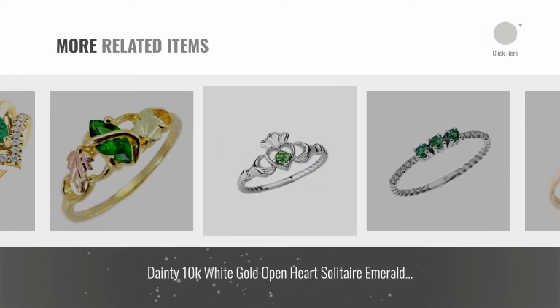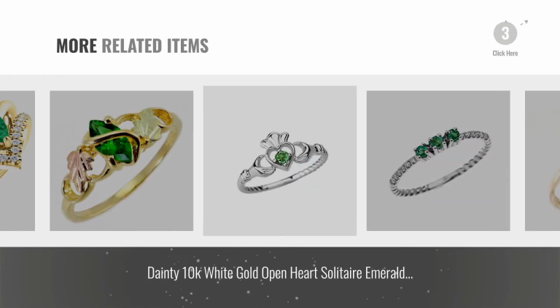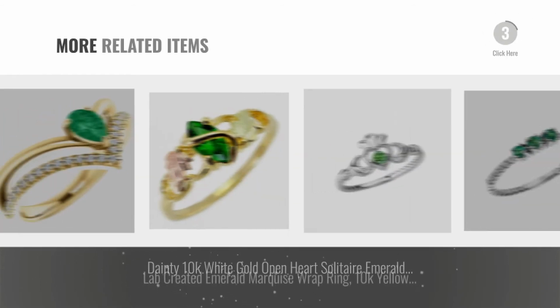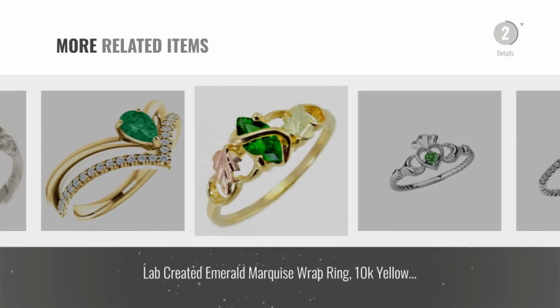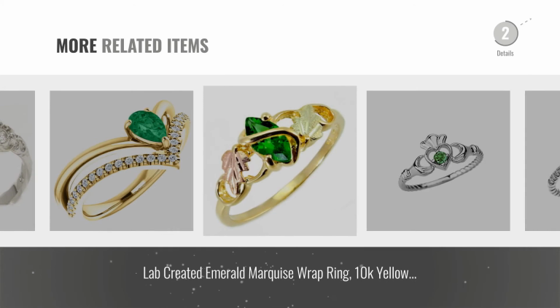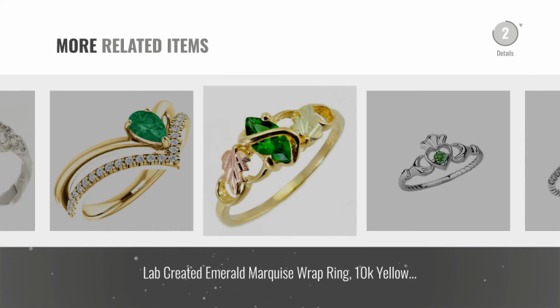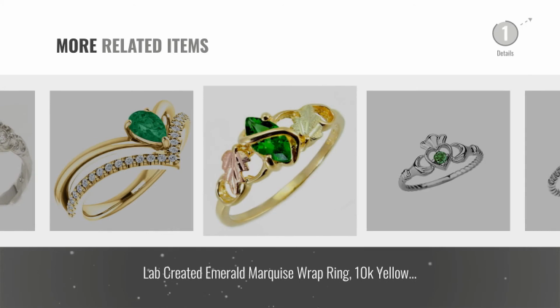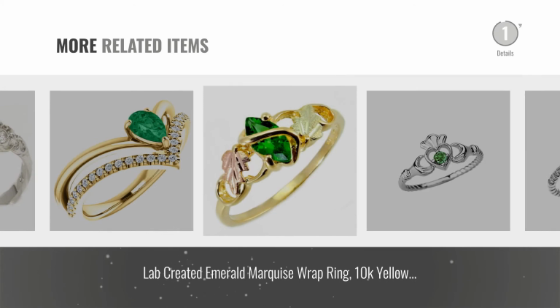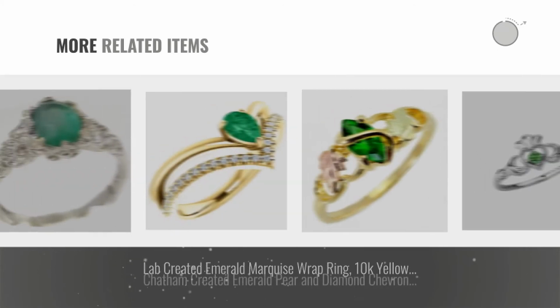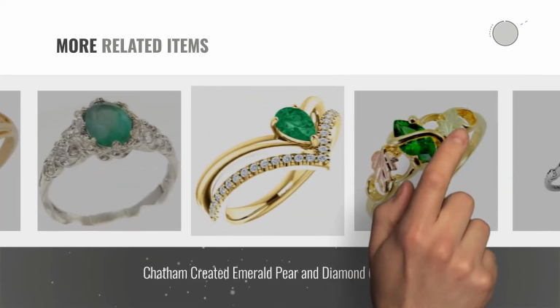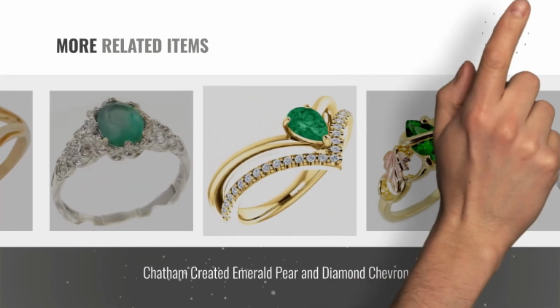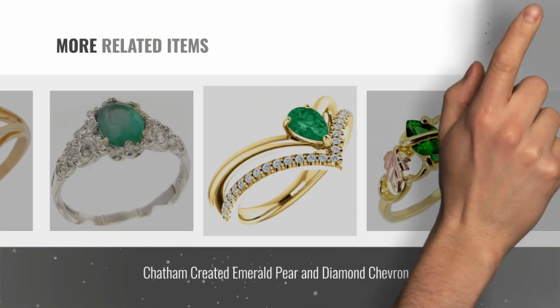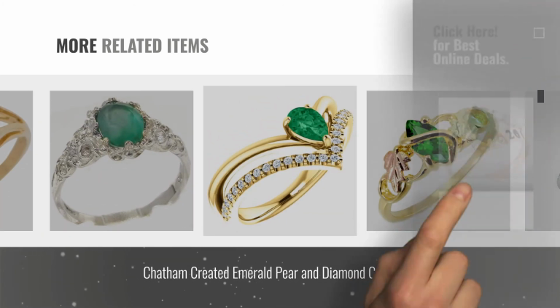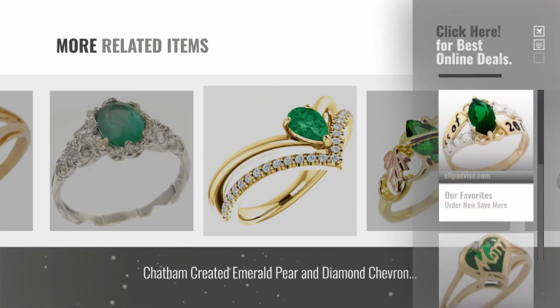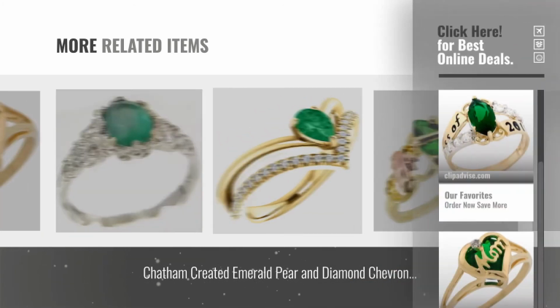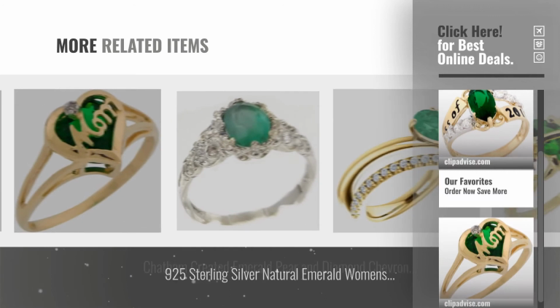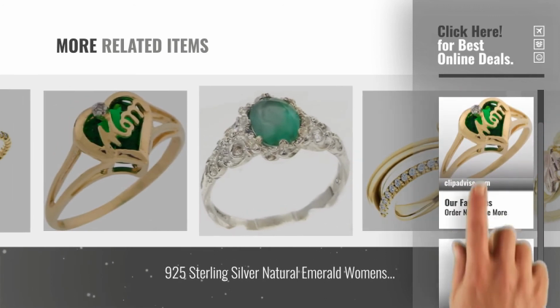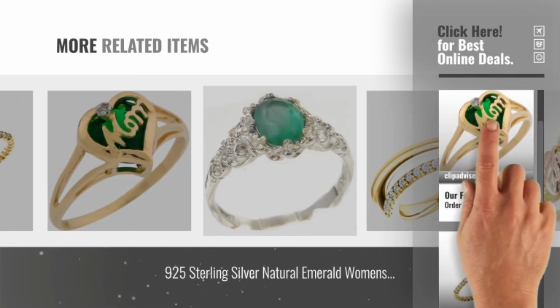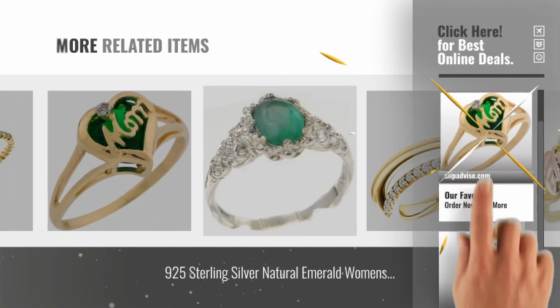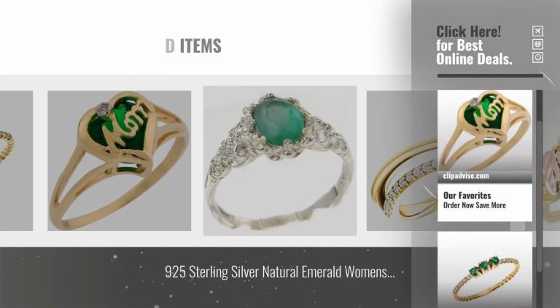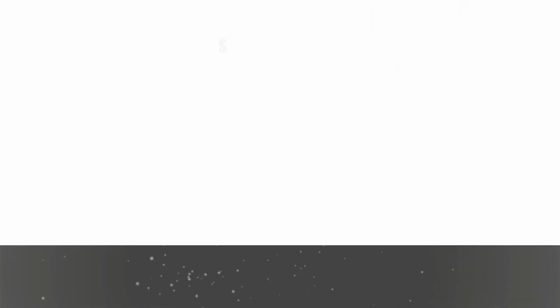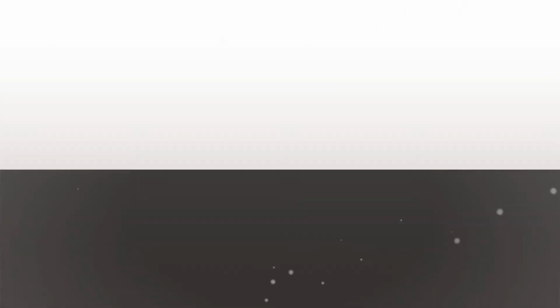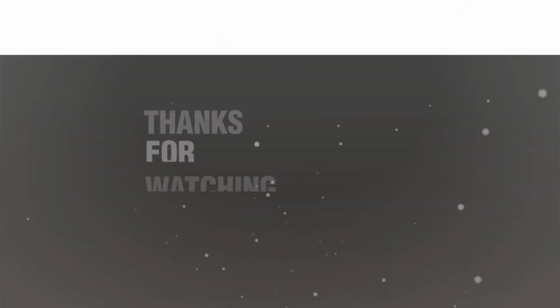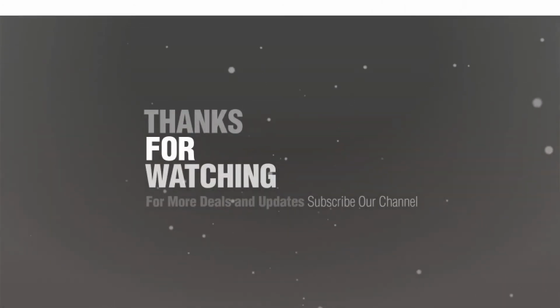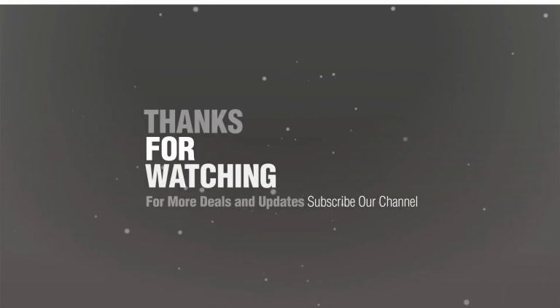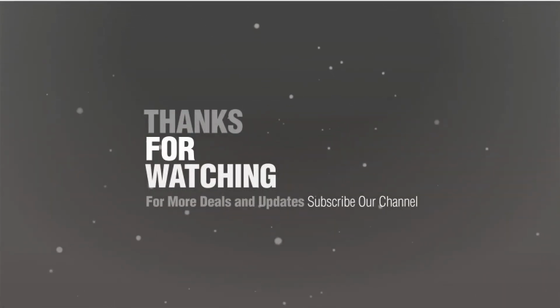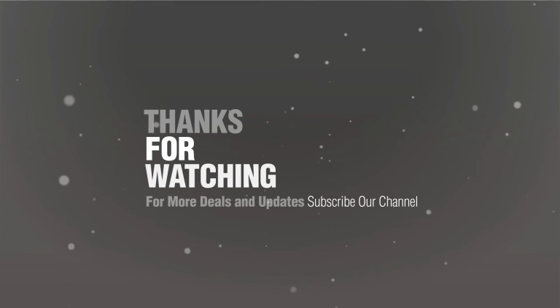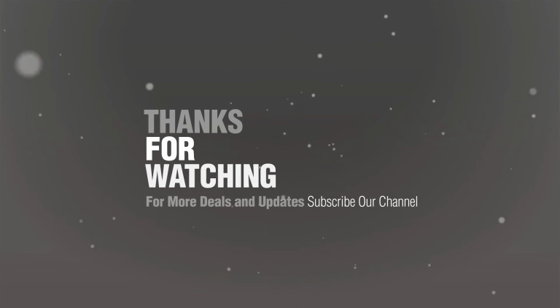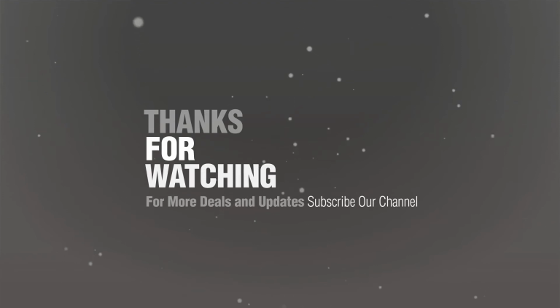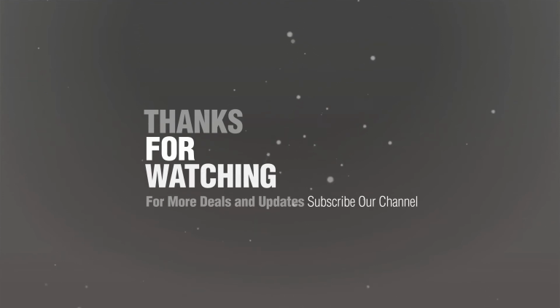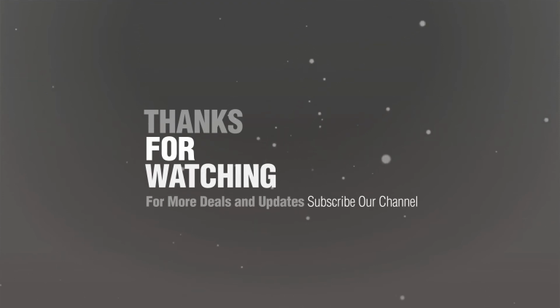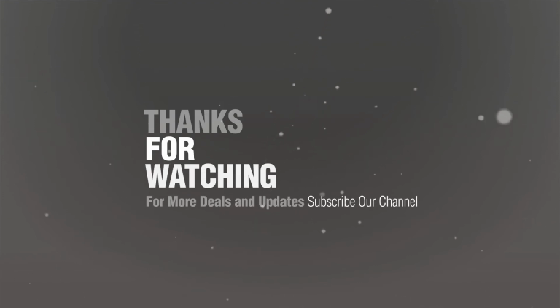For more great related products, full details and online deals, just click this circle. Thanks for watching this collection — if you like it, subscribe to our channel.